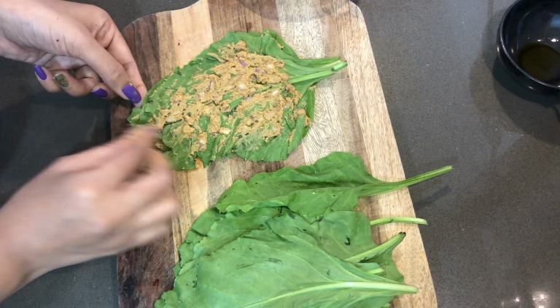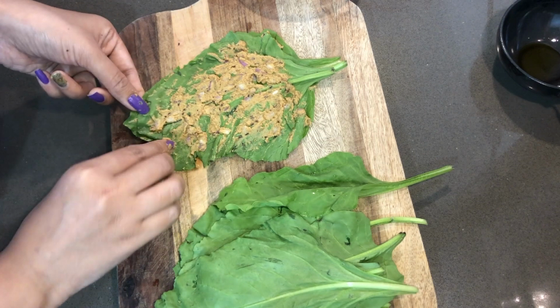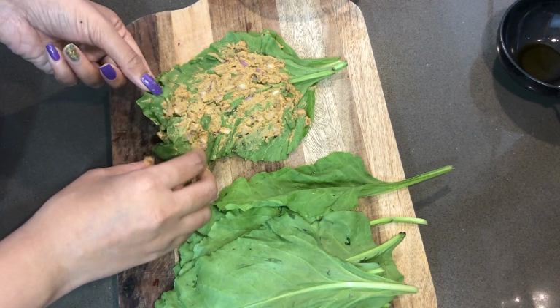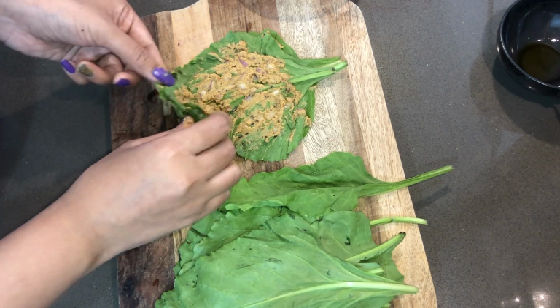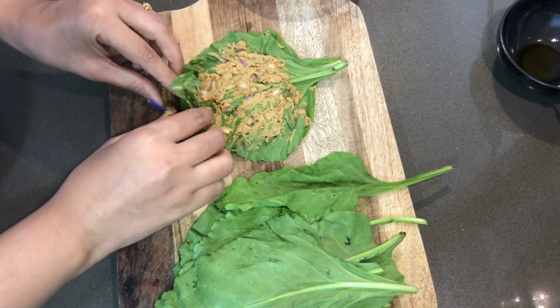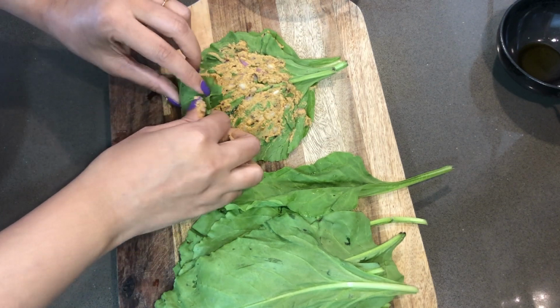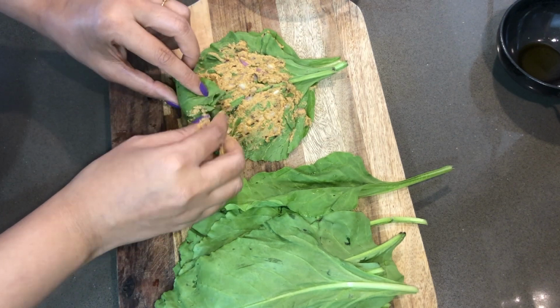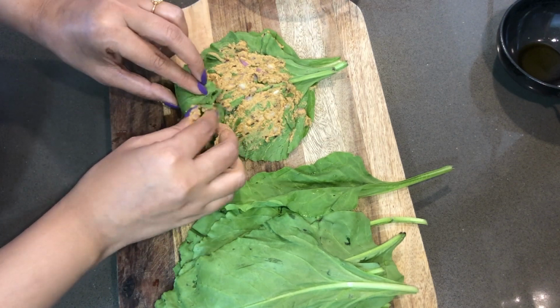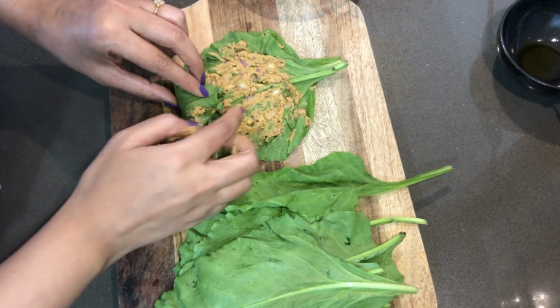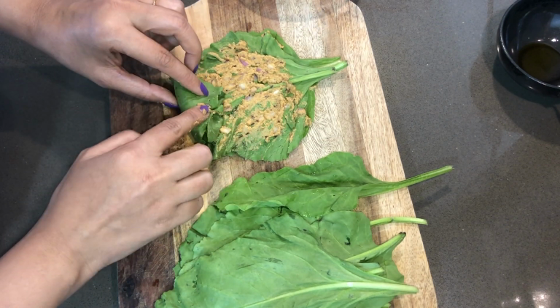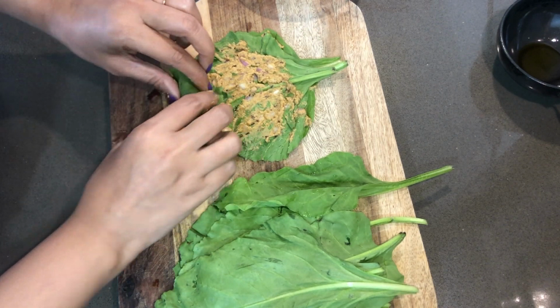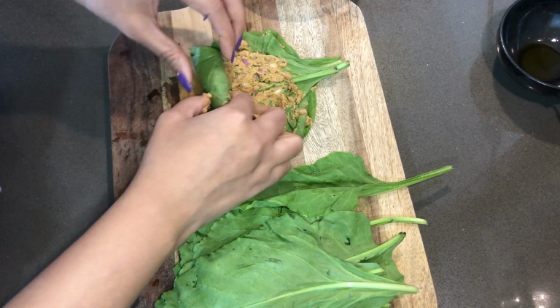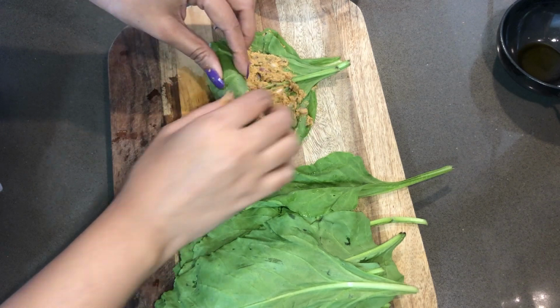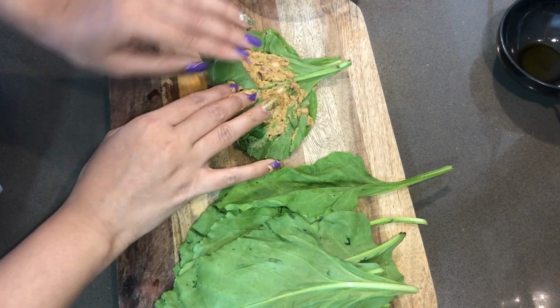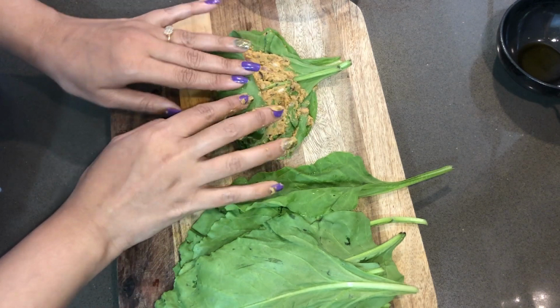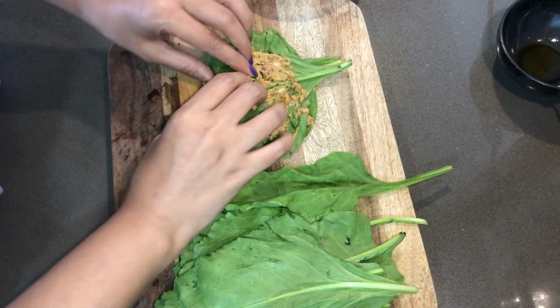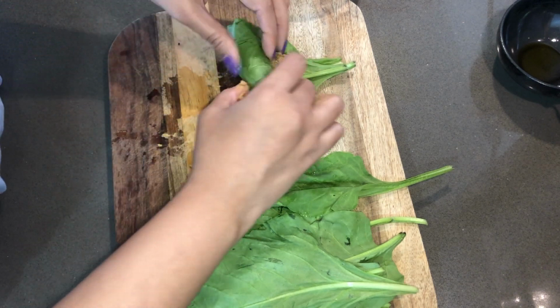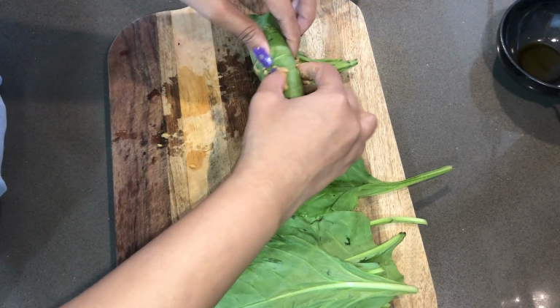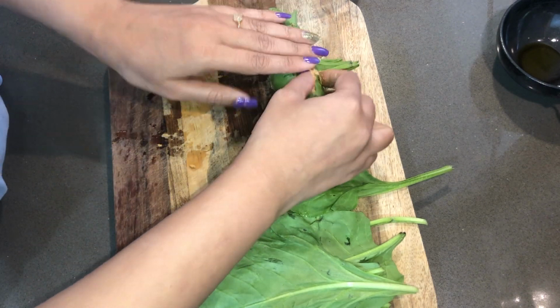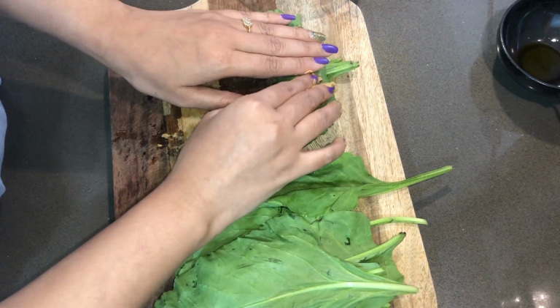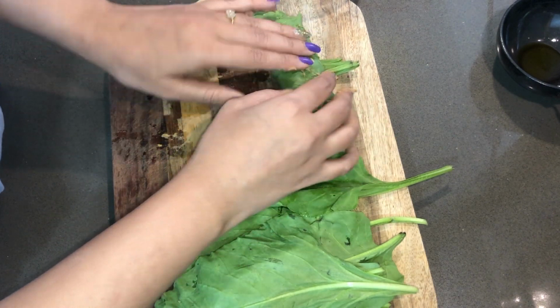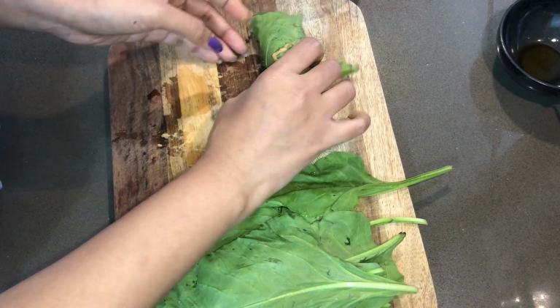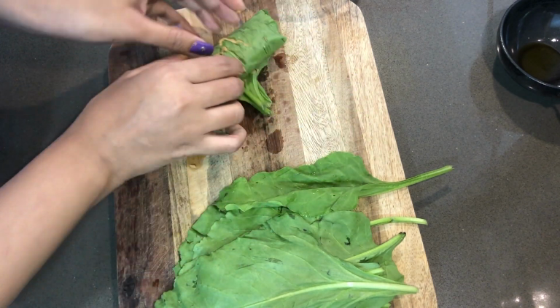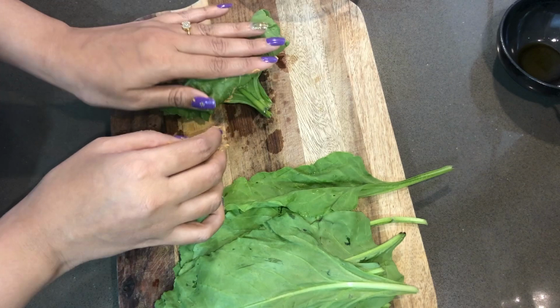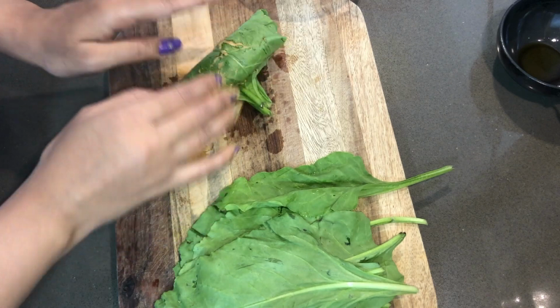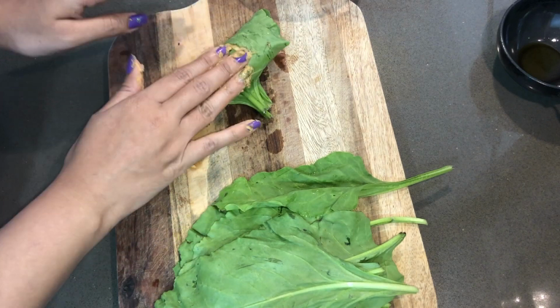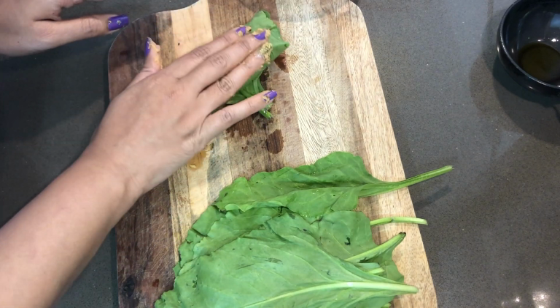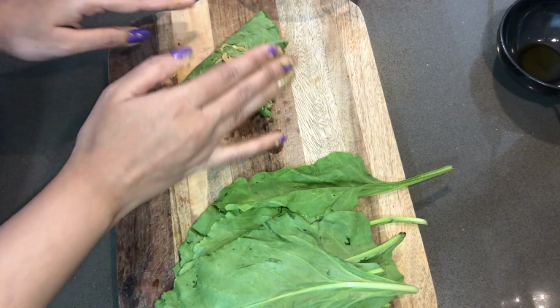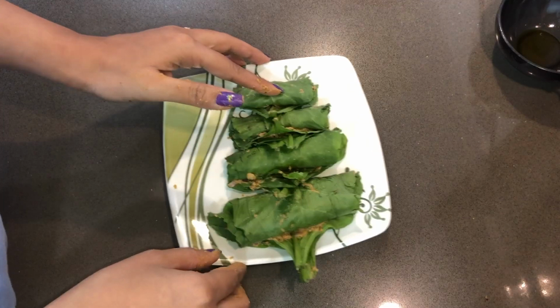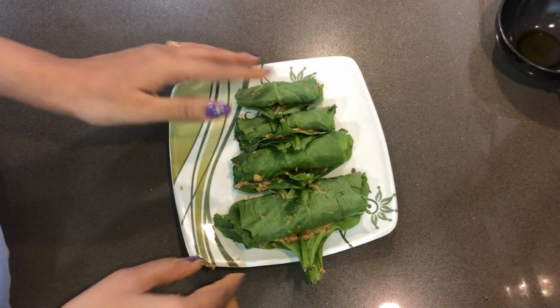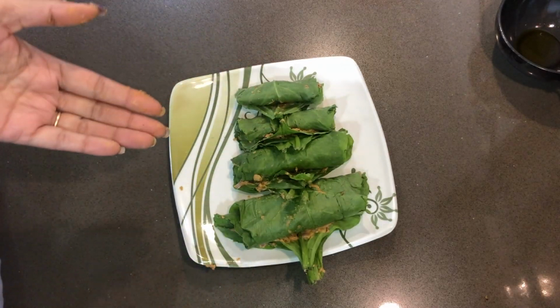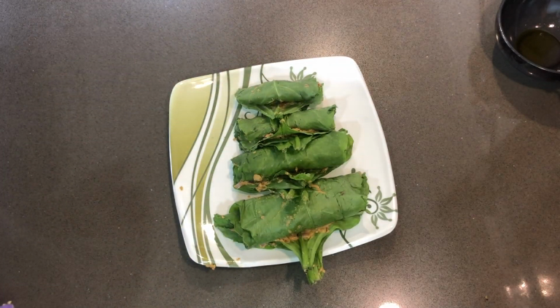We will fold 3 times from the bottom, then roll the spinach up tightly. Now we have all the rolls ready.